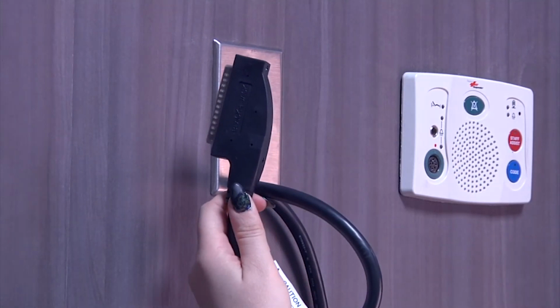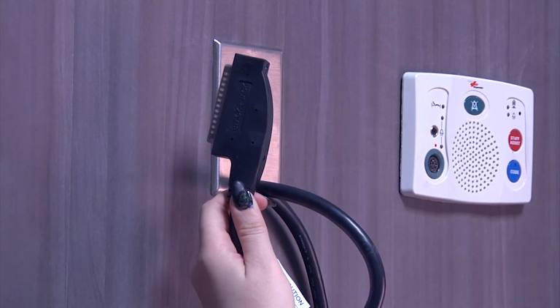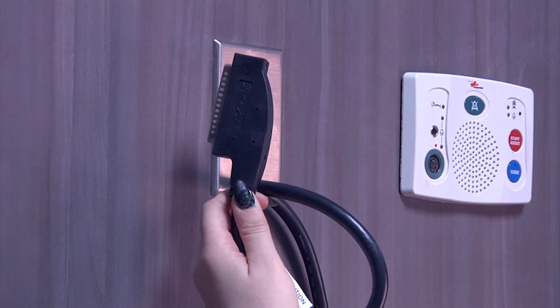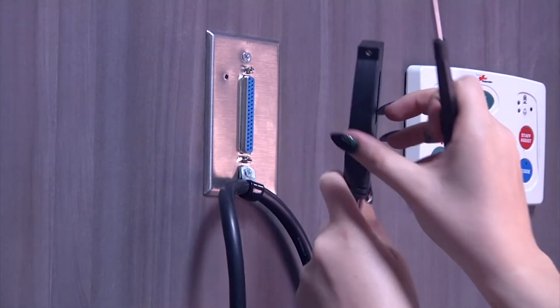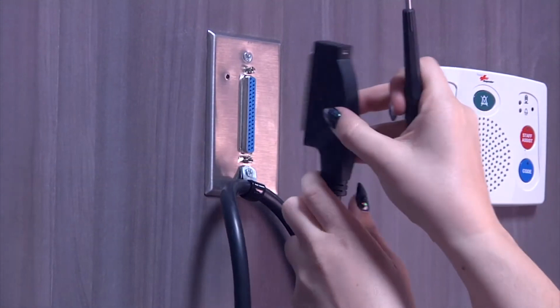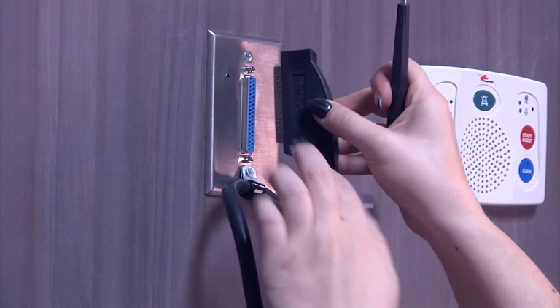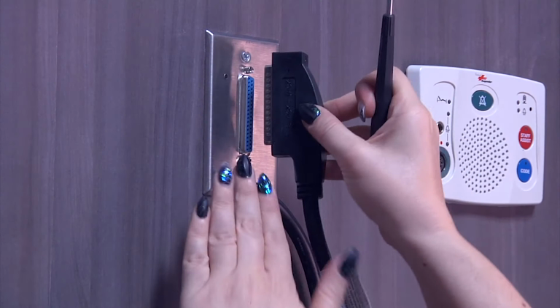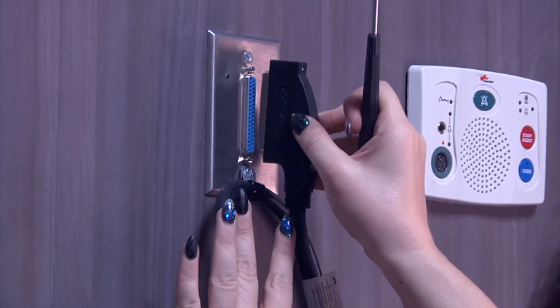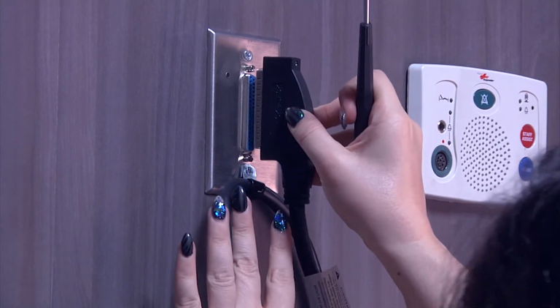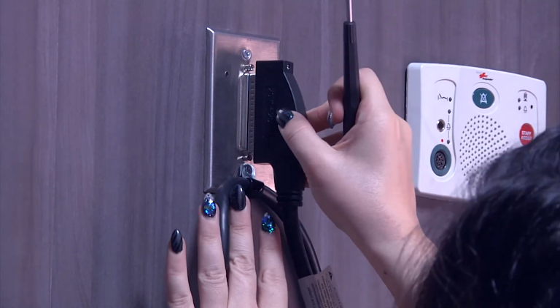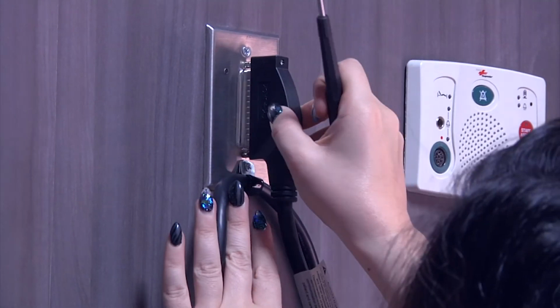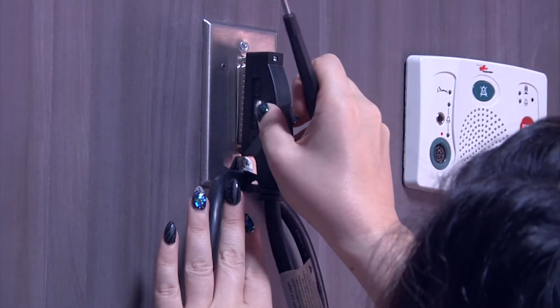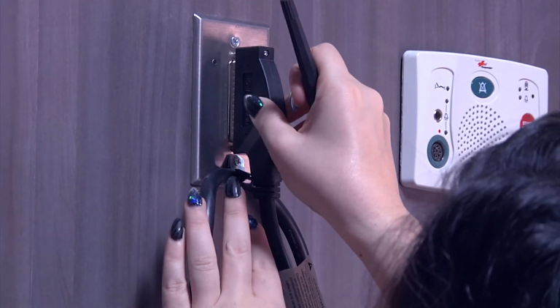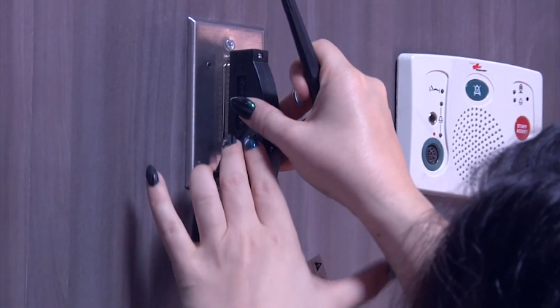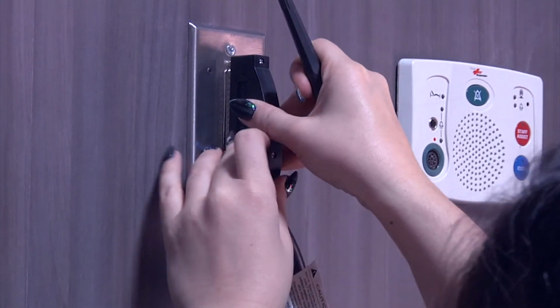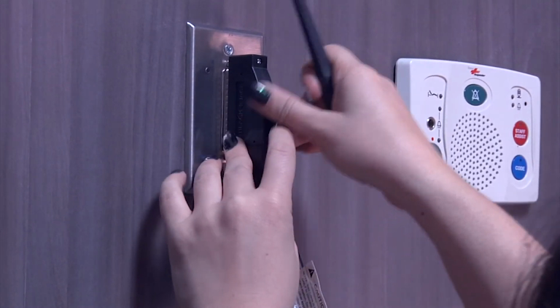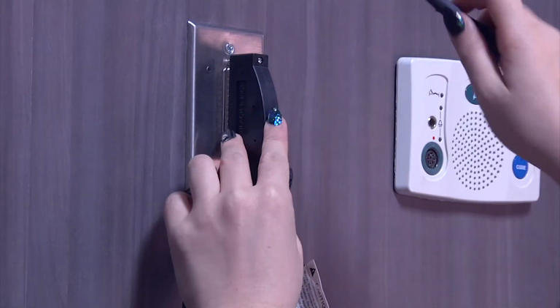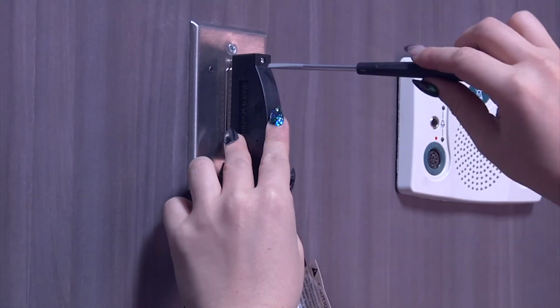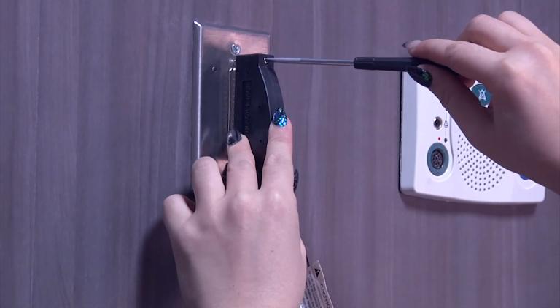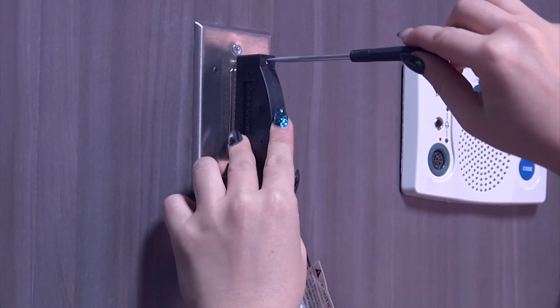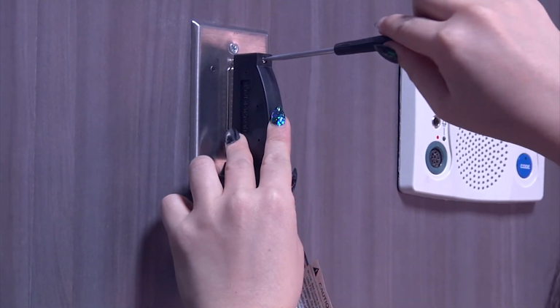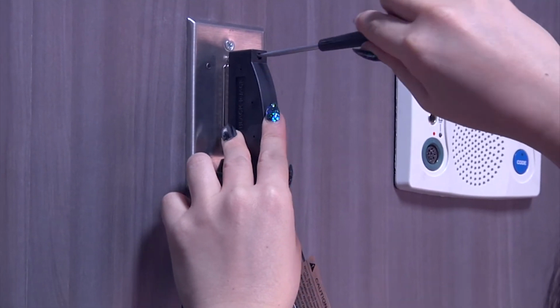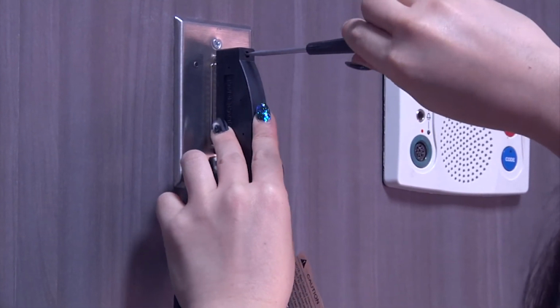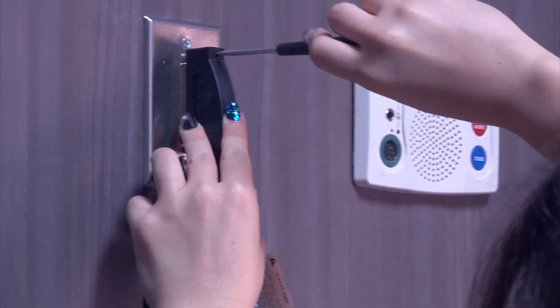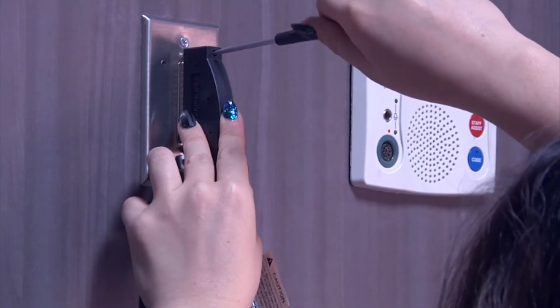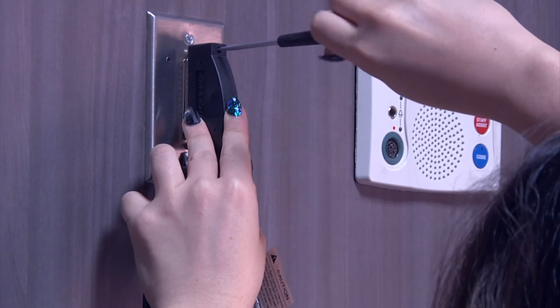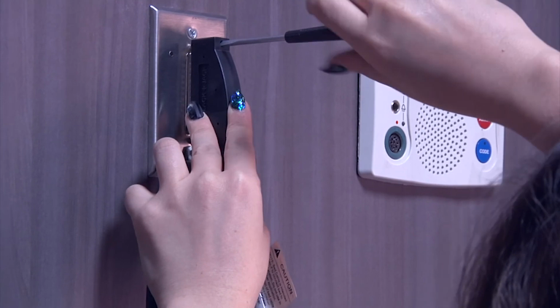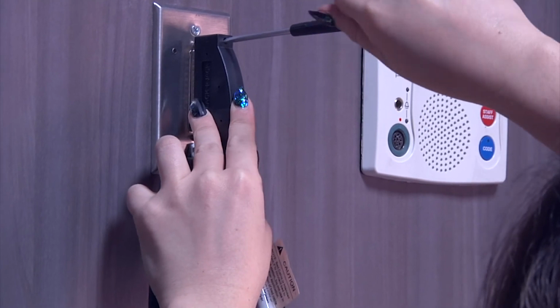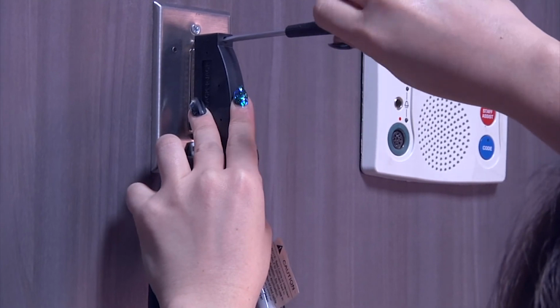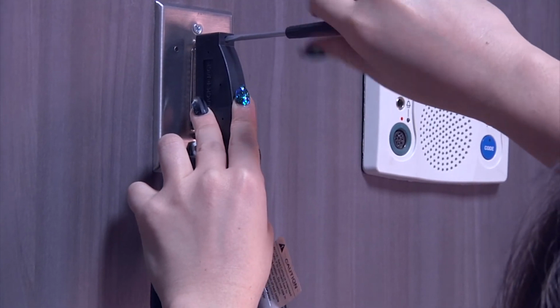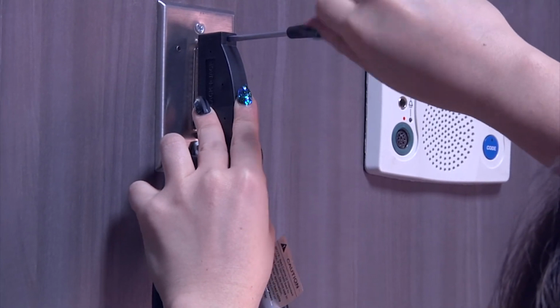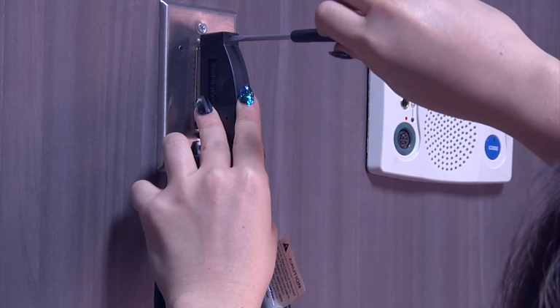Now, place it on the 37-pin receptacle for the nurse call system on the wall. Using your flathead screwdriver, screw it in securely.